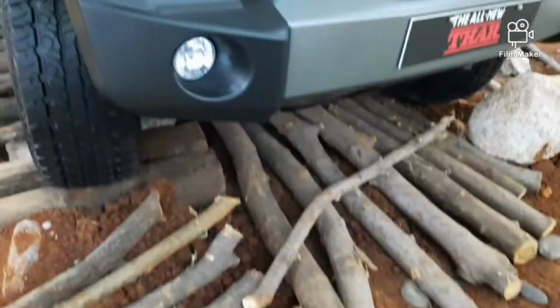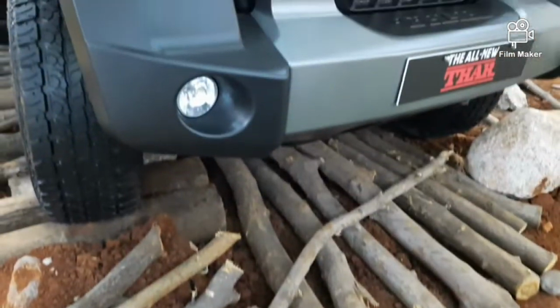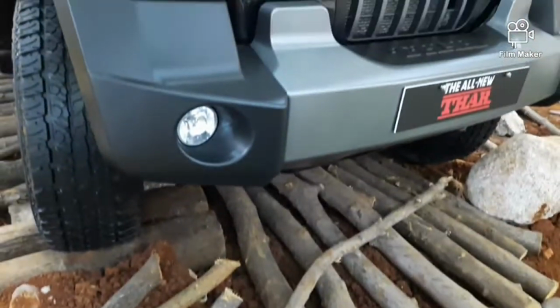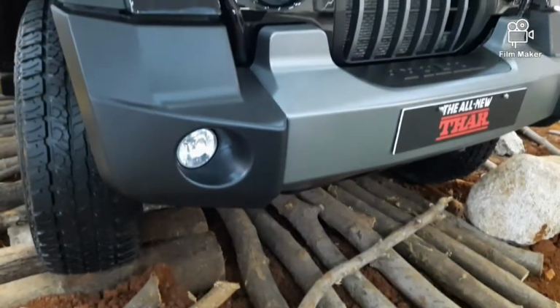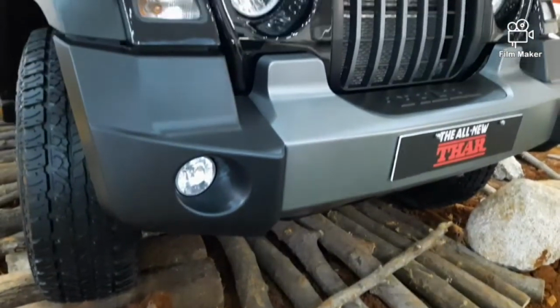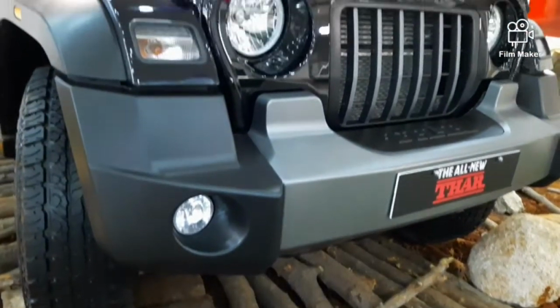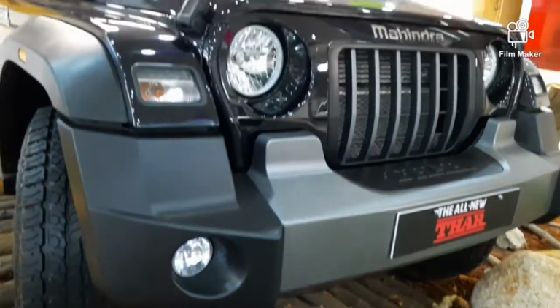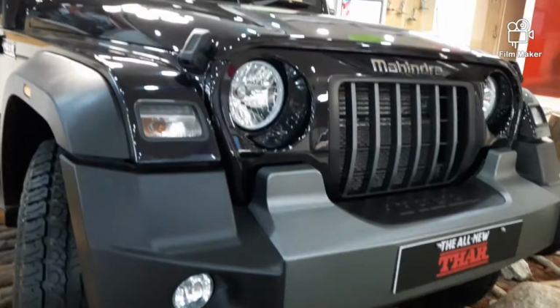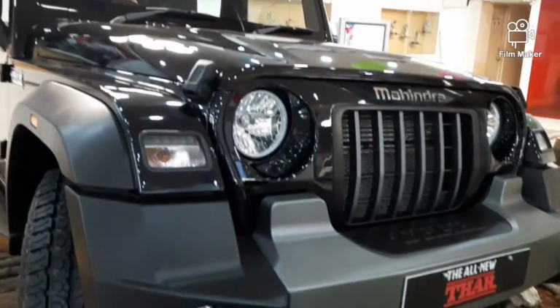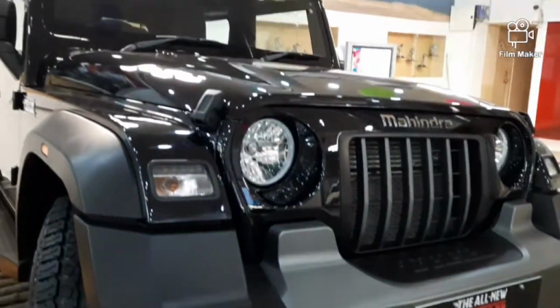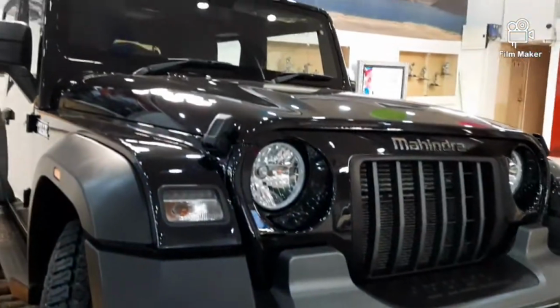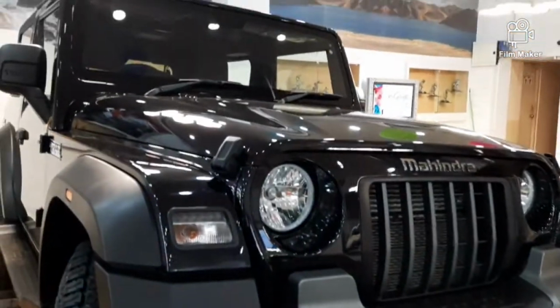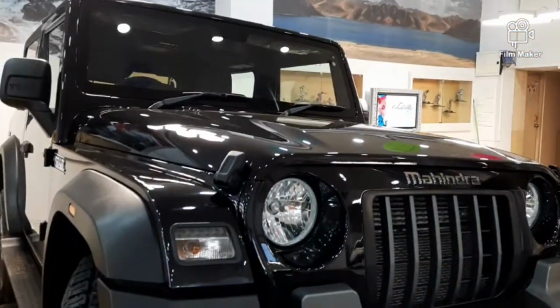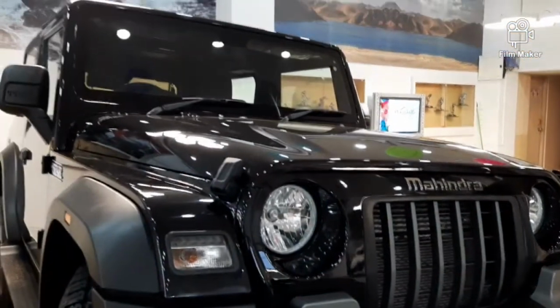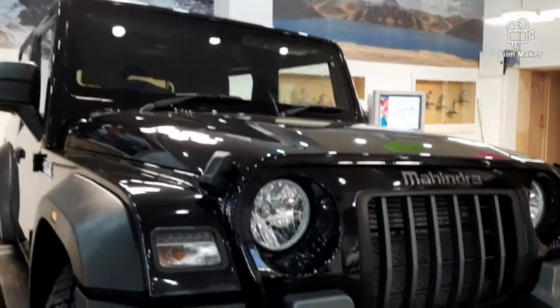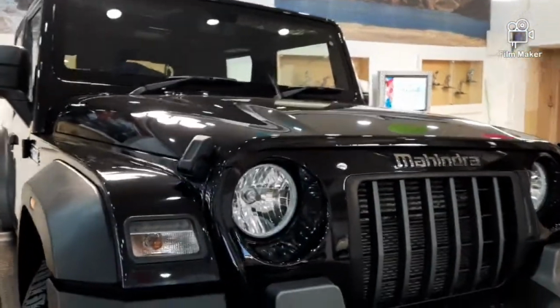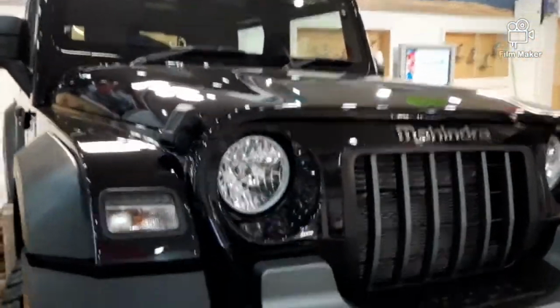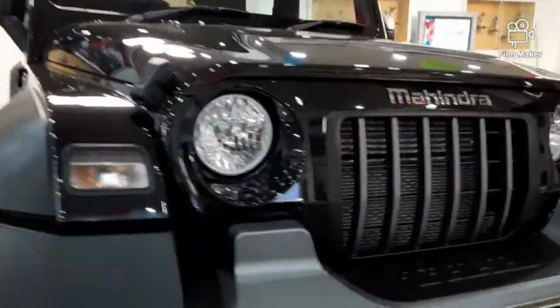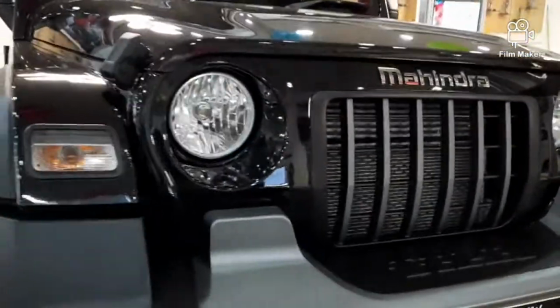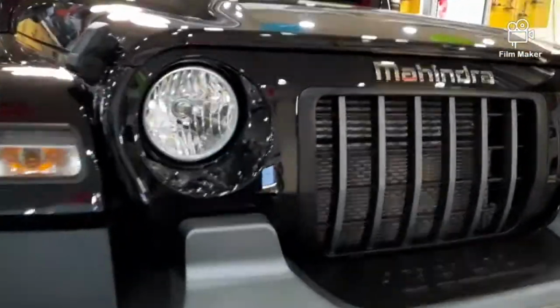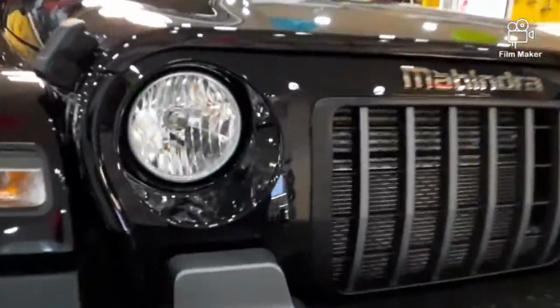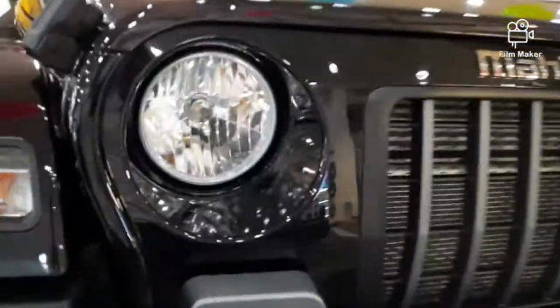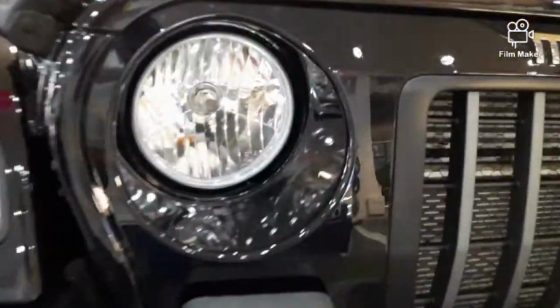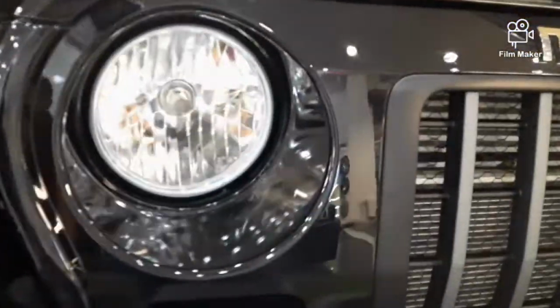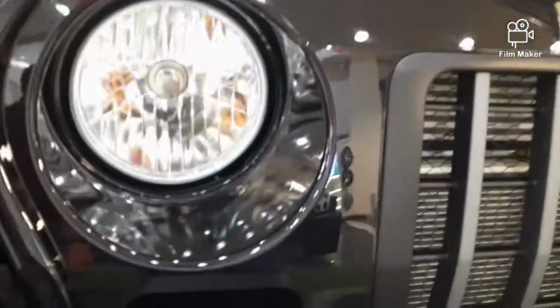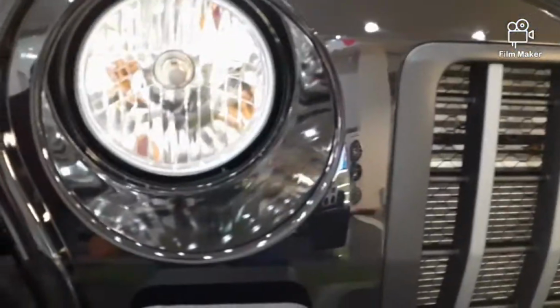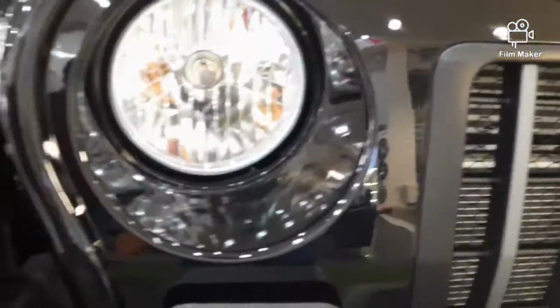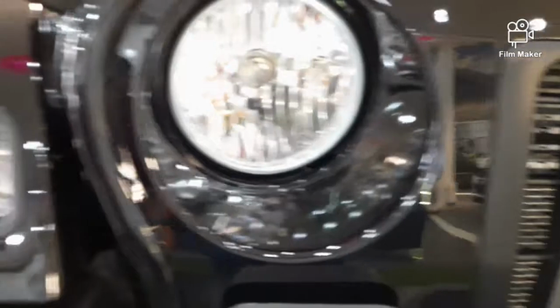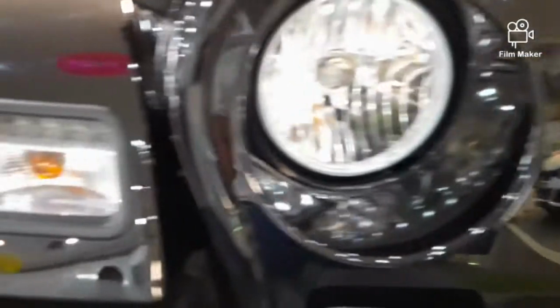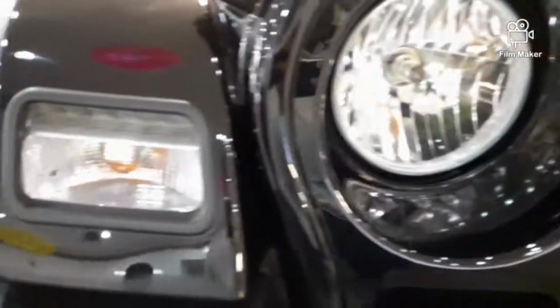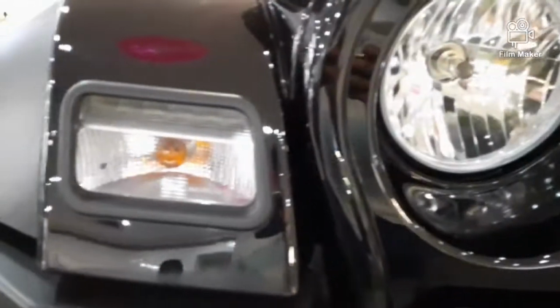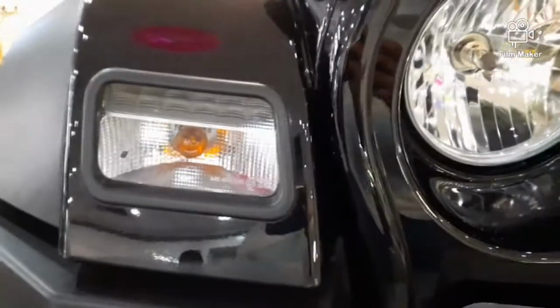Hello friends, welcome to Mahindra Thar 2020 Reviews. We have a halogen headlight.